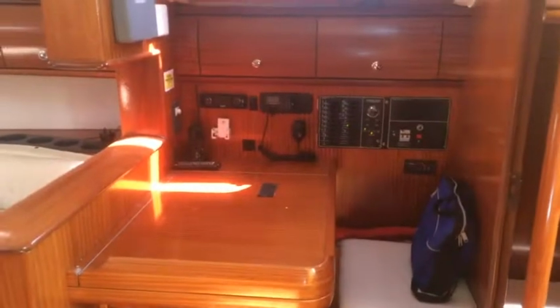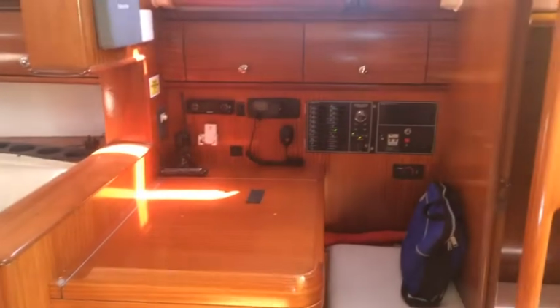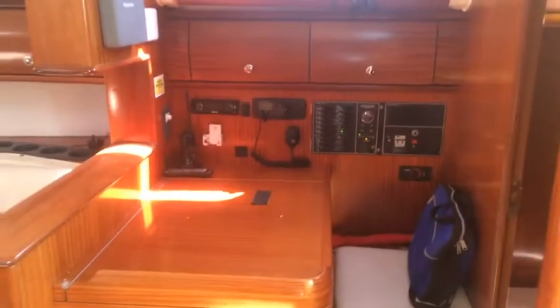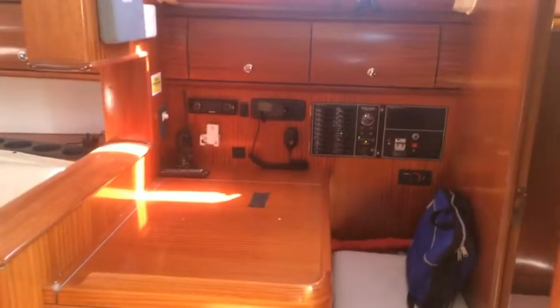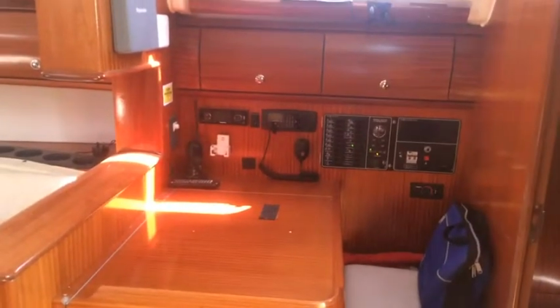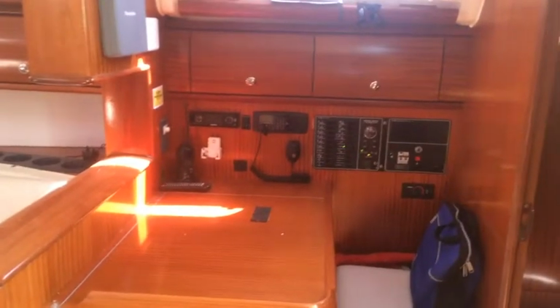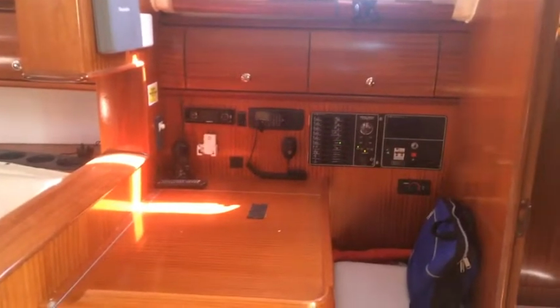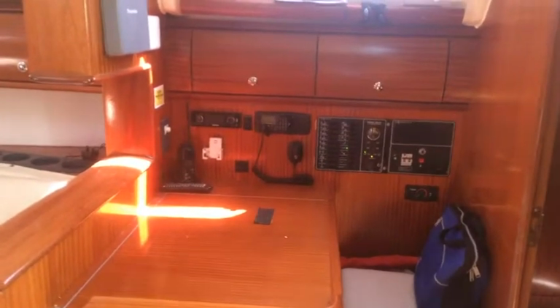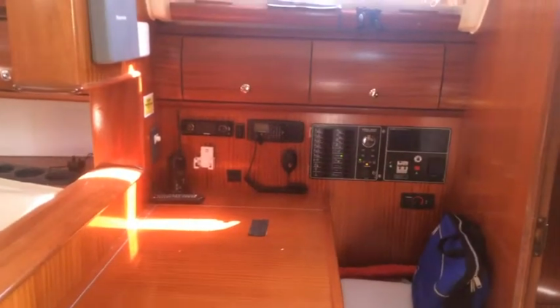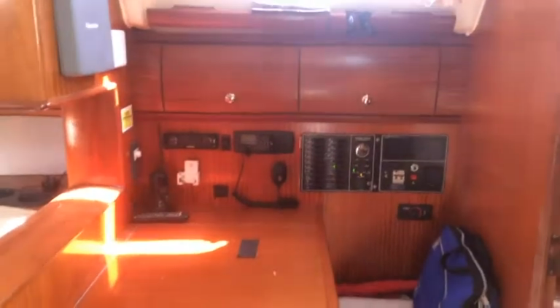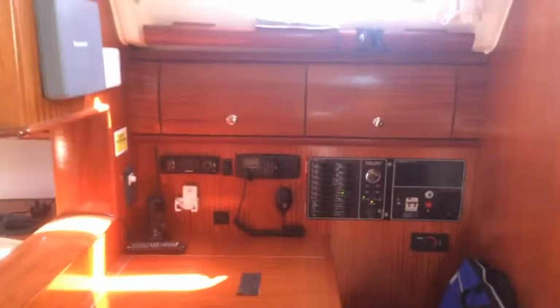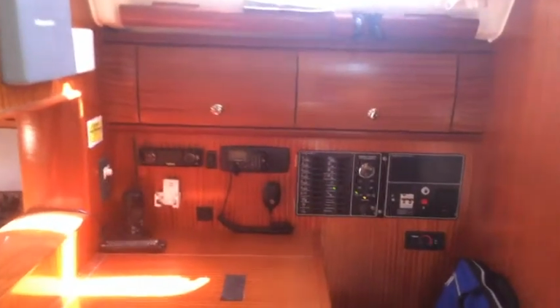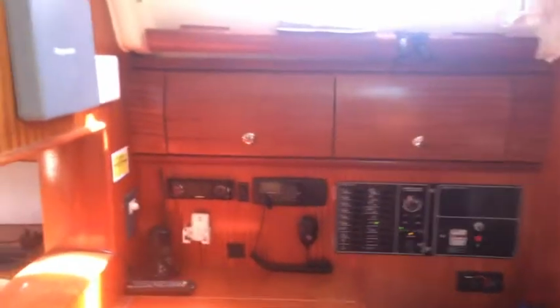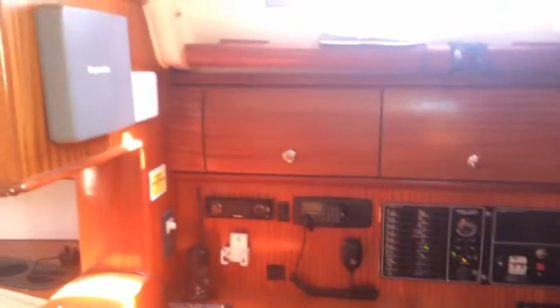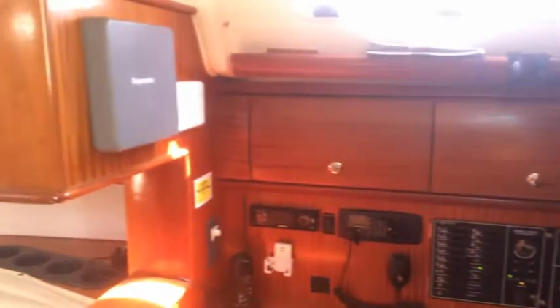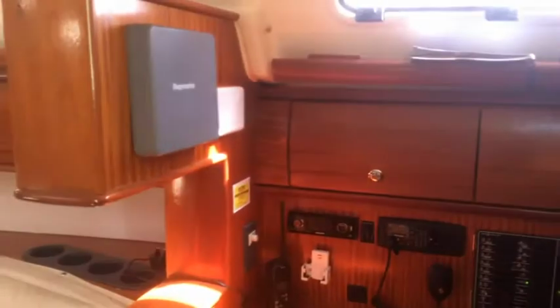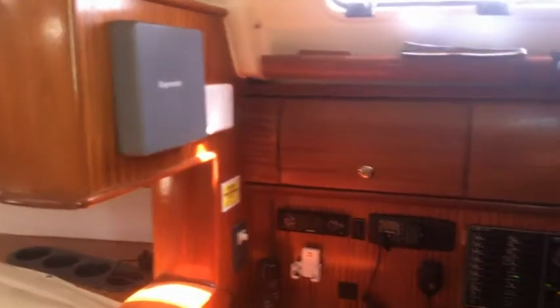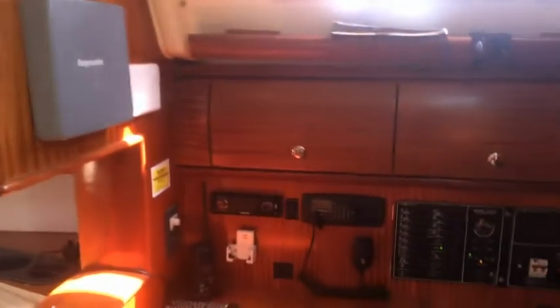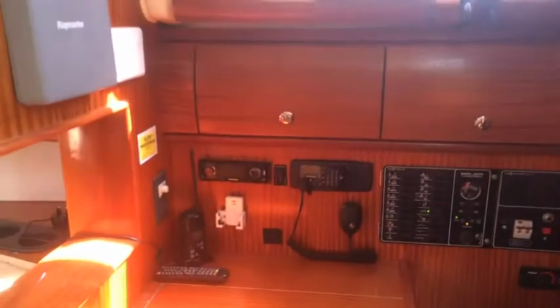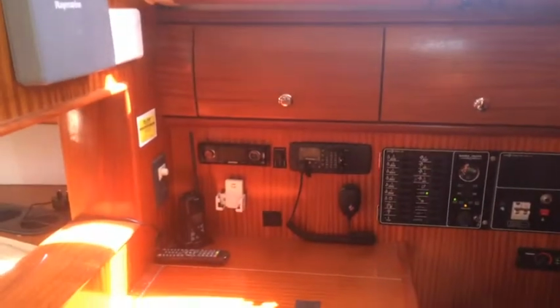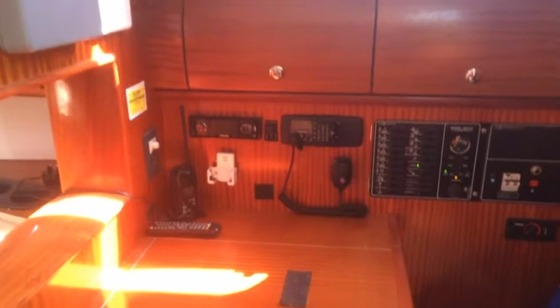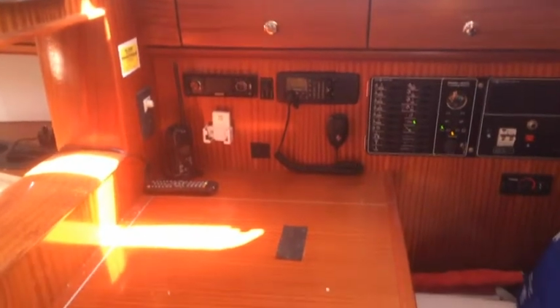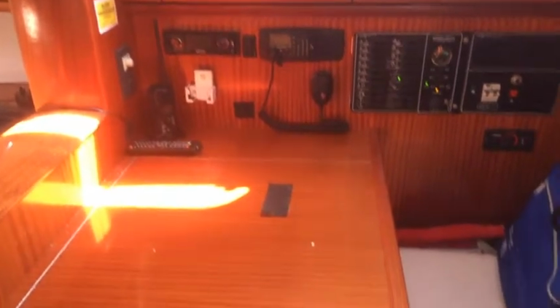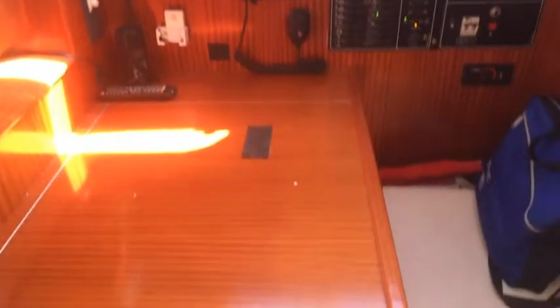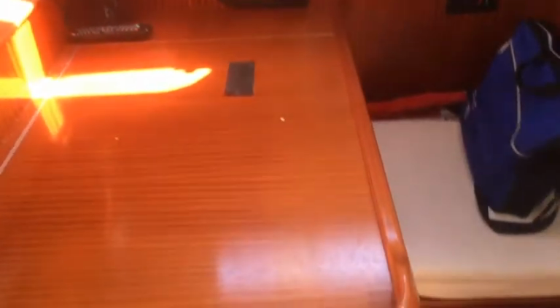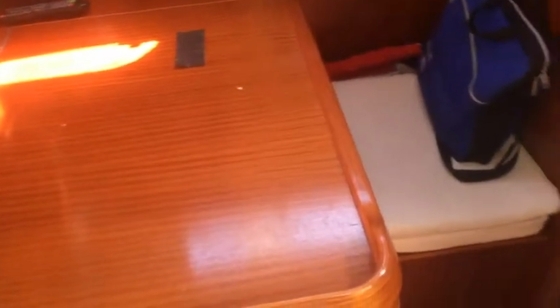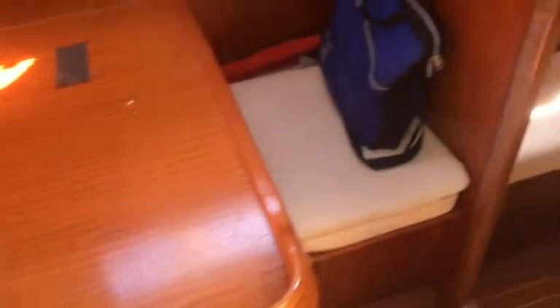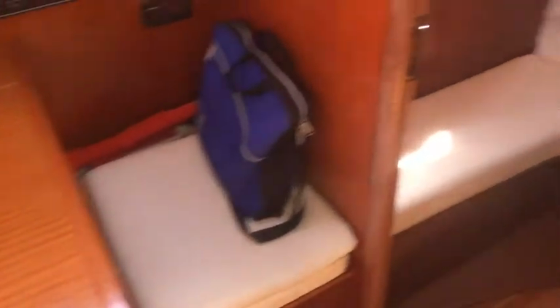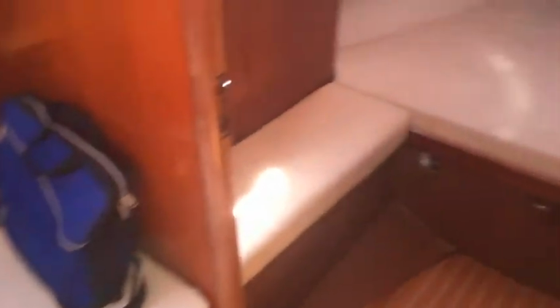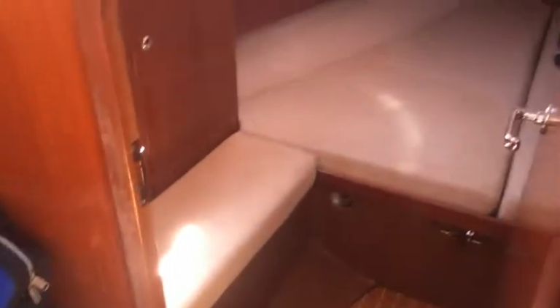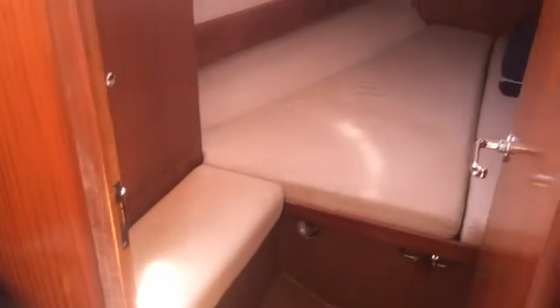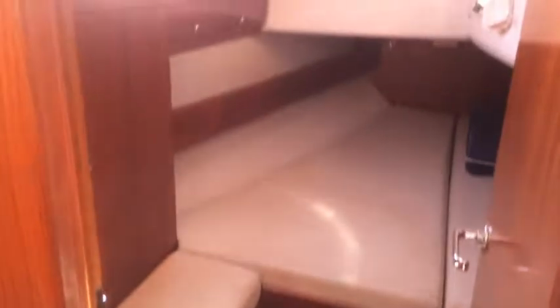Here we are in the Bavaria 41, listed with Boatshed Portsmouth. I'll take you for a quick walk through the boat. Here you've got the chart table on the starboard side. Starboard aft cabin.